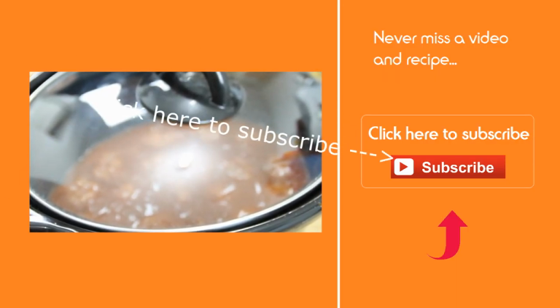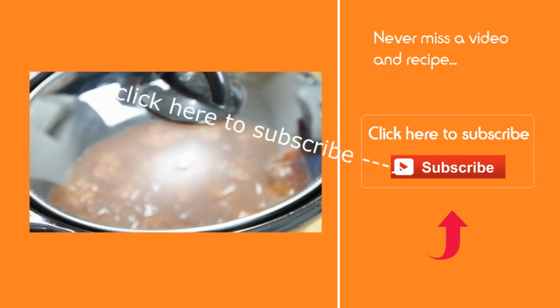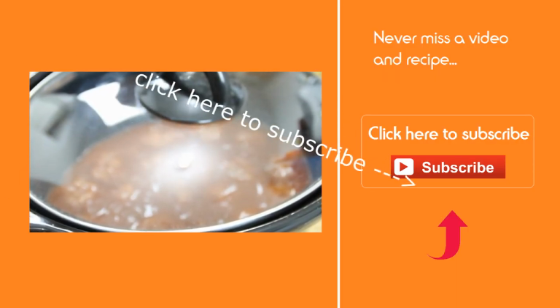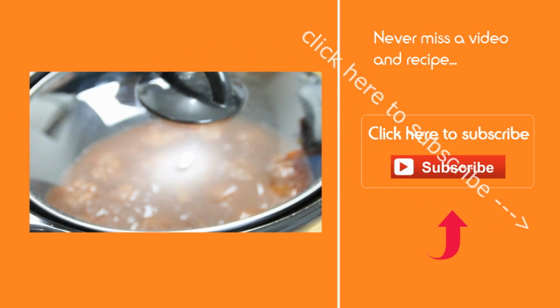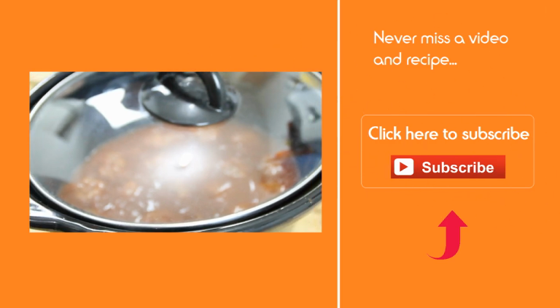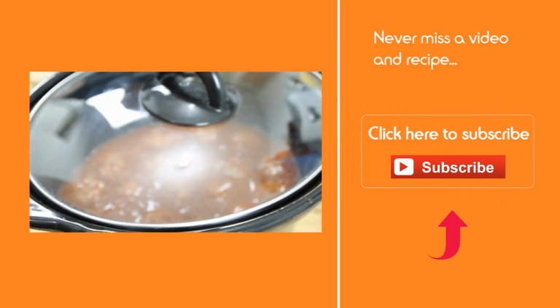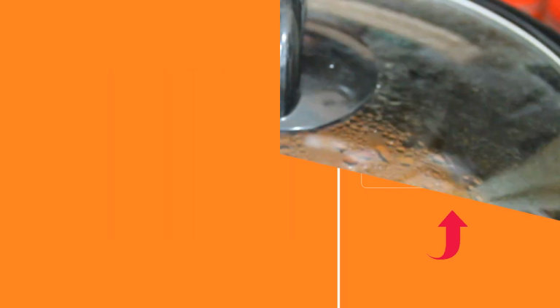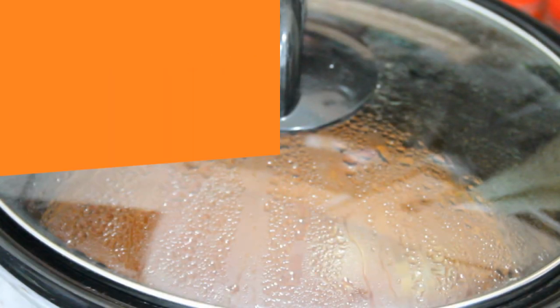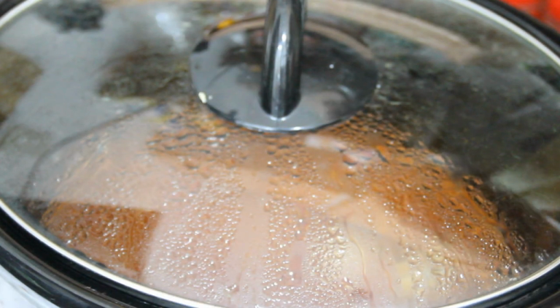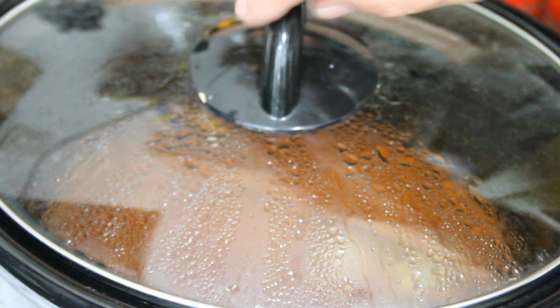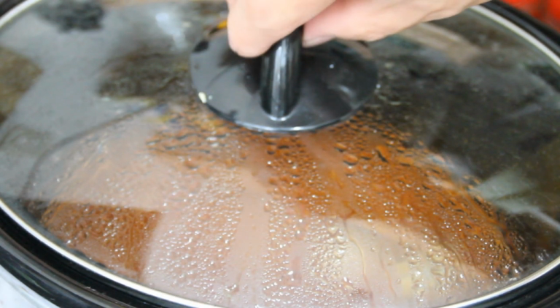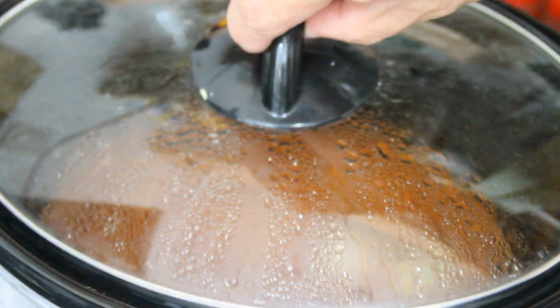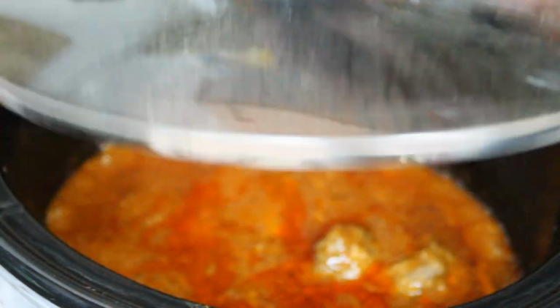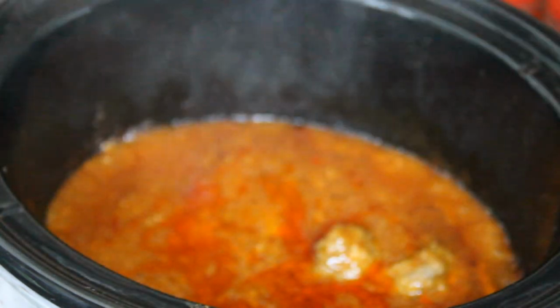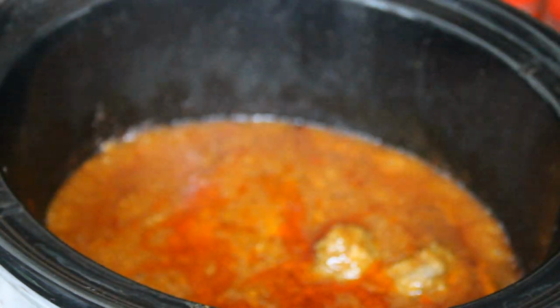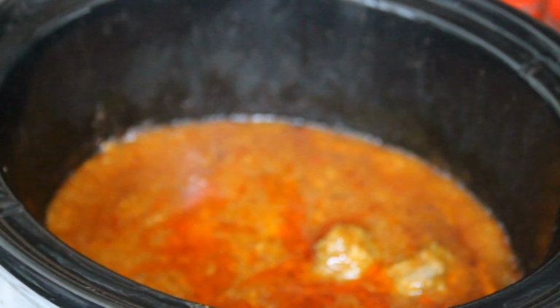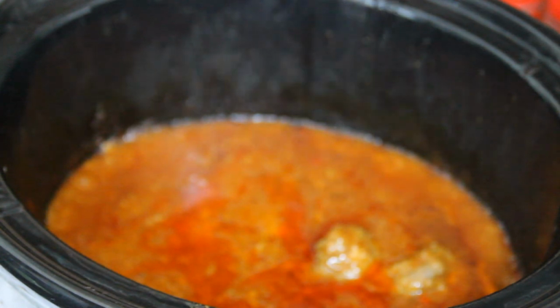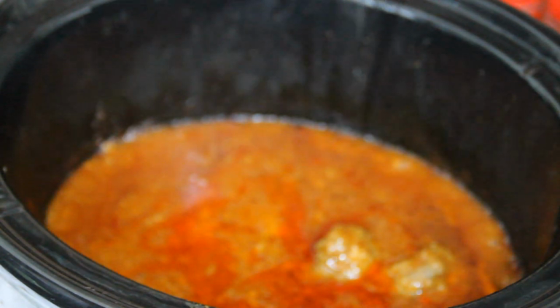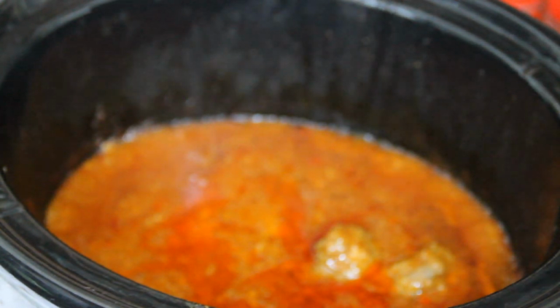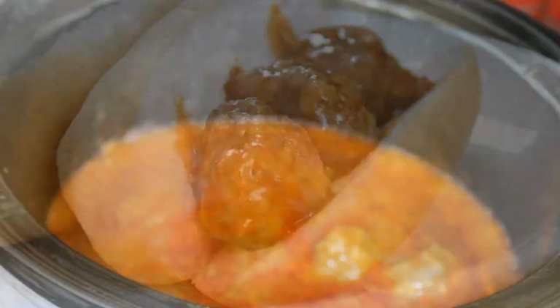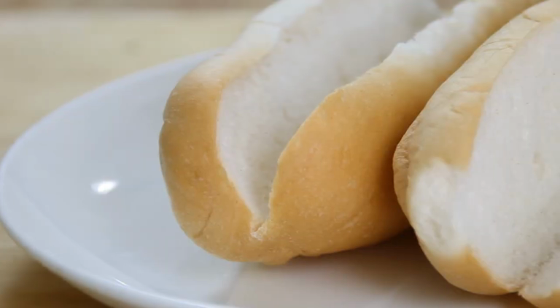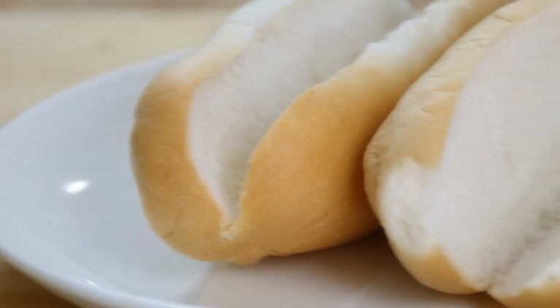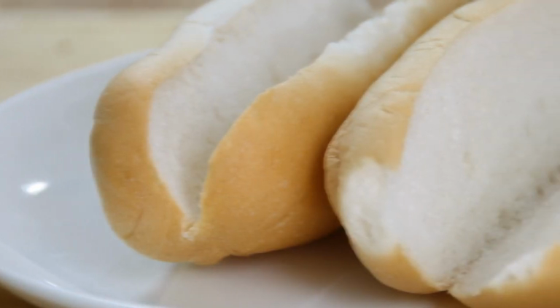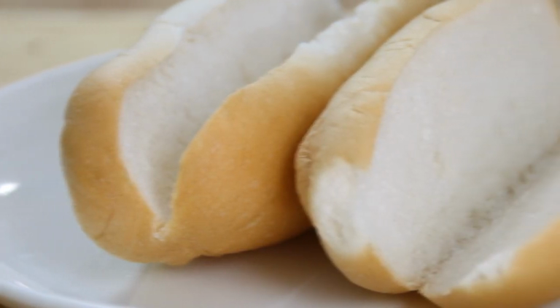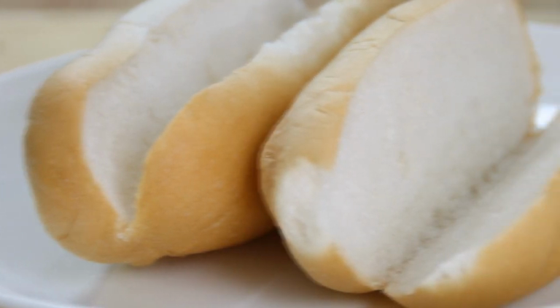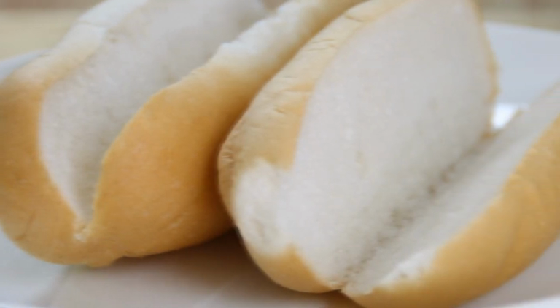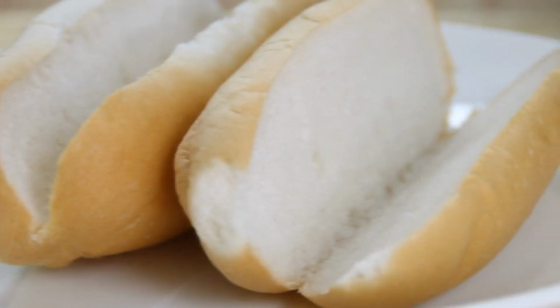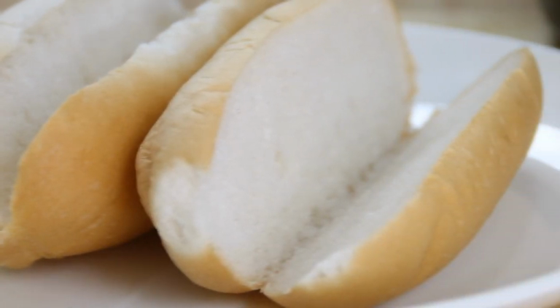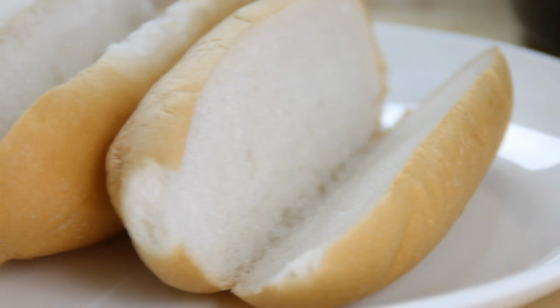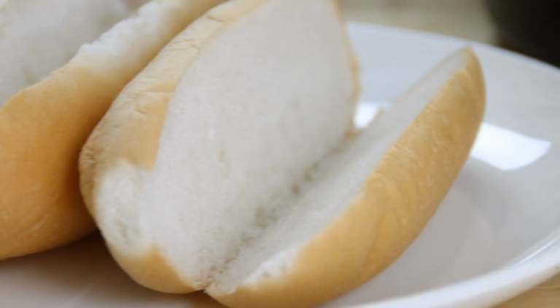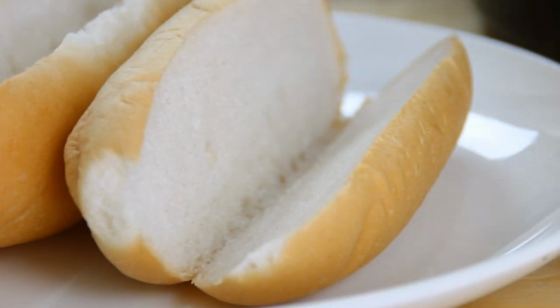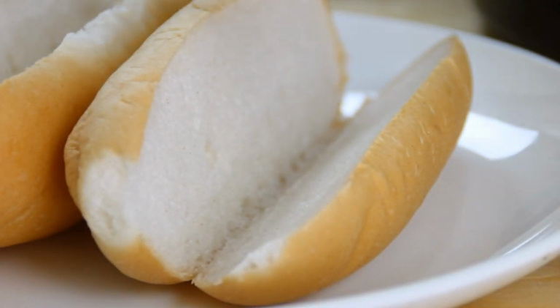While the meatballs are cooking, don't forget to hit that subscribe button and you'll never miss a video. After seven or eight hours, our meatballs are nicely done and they smell ever so good.